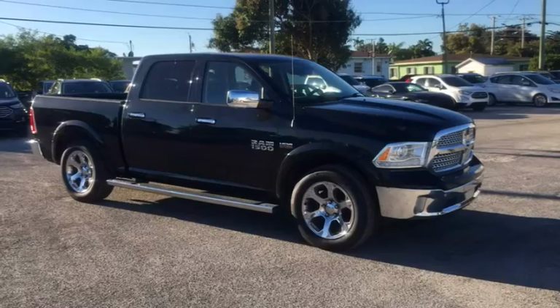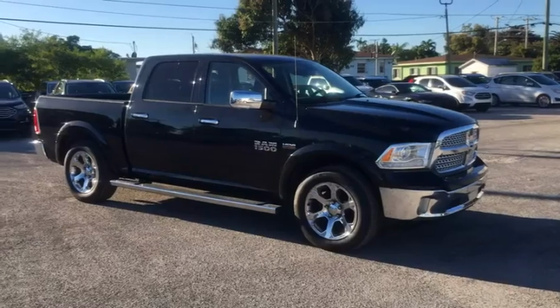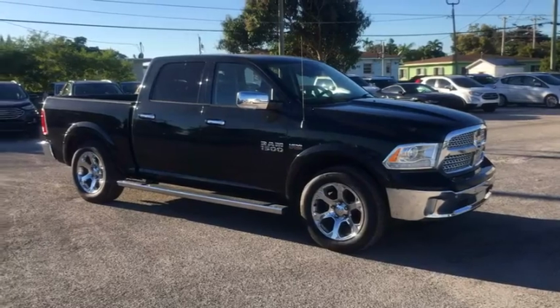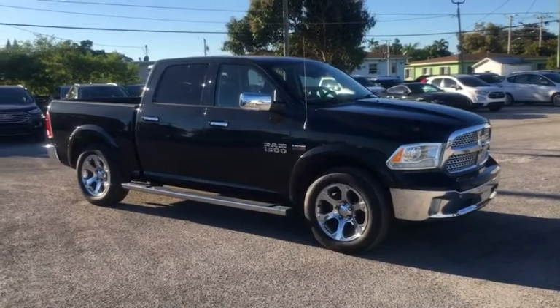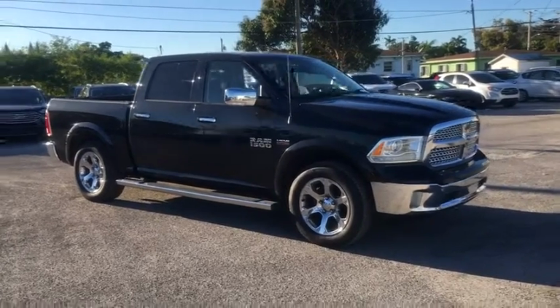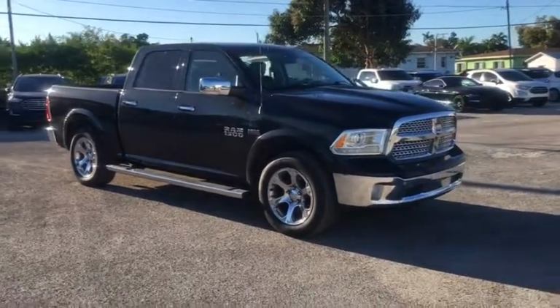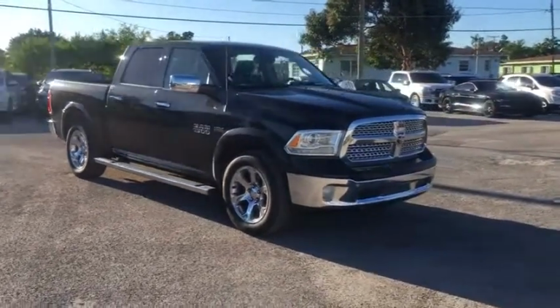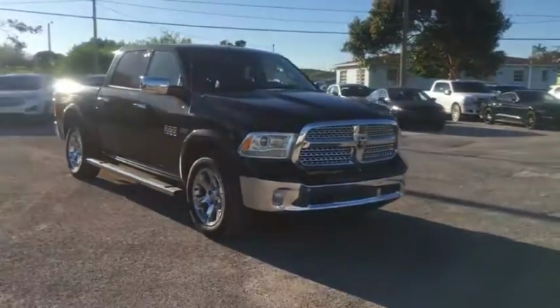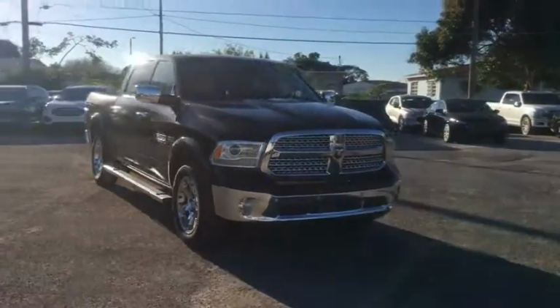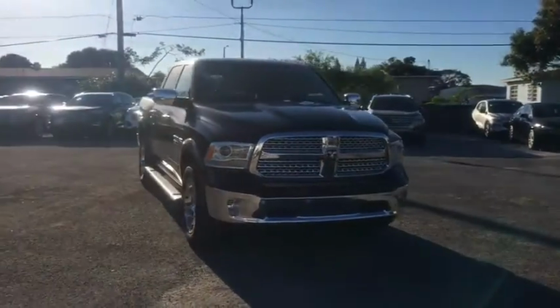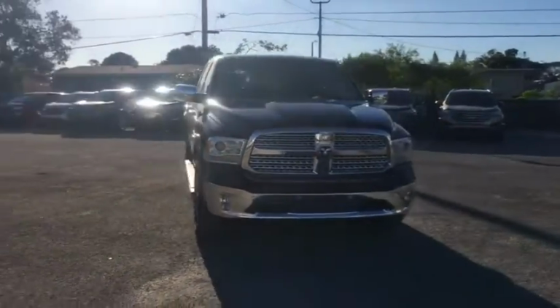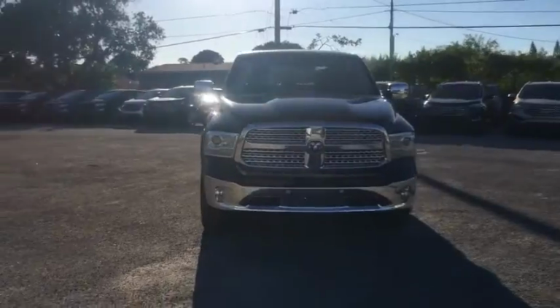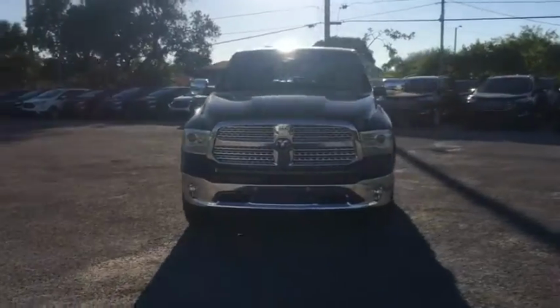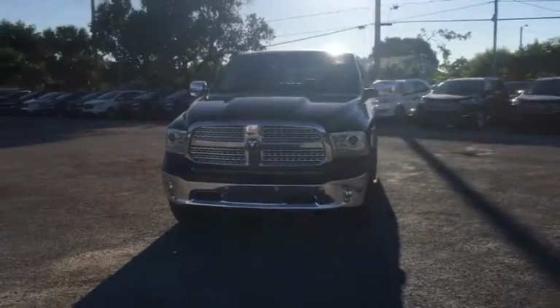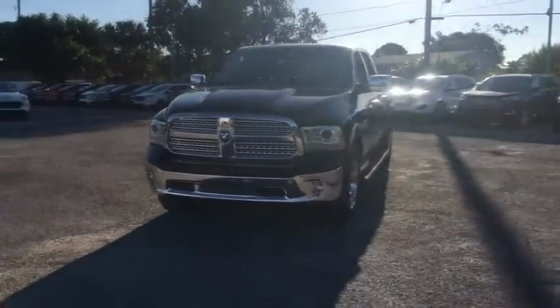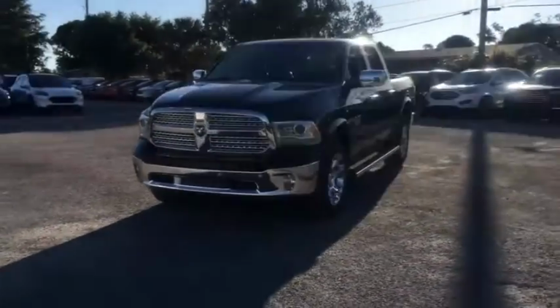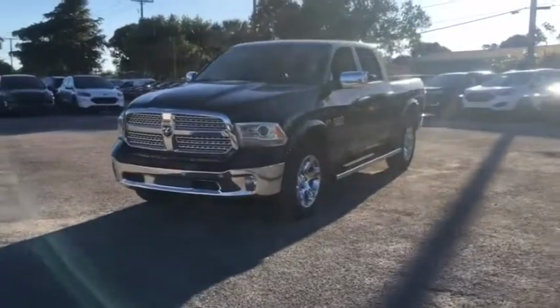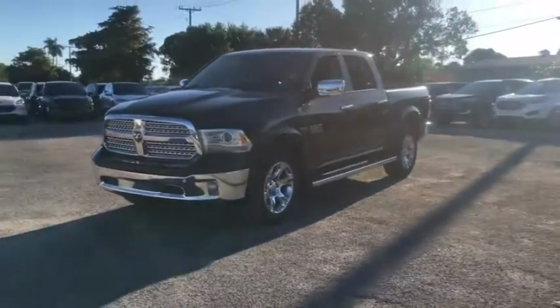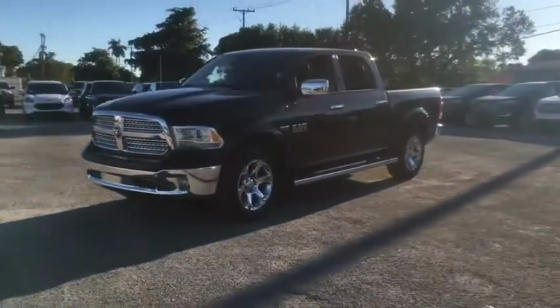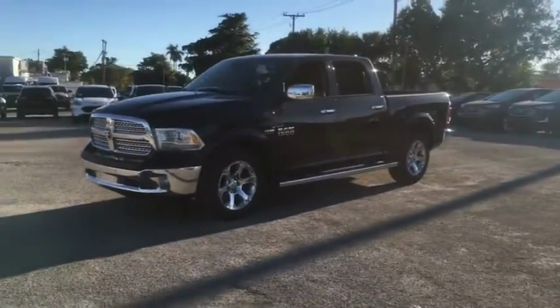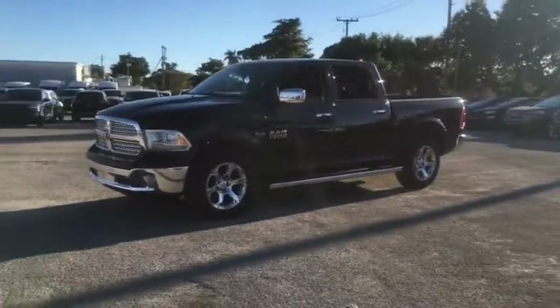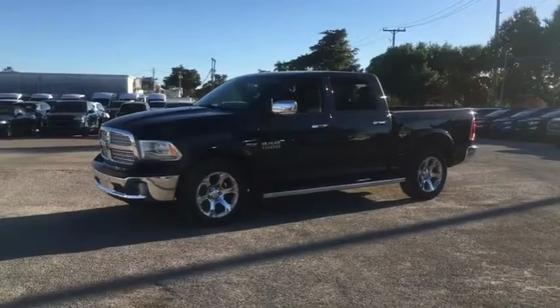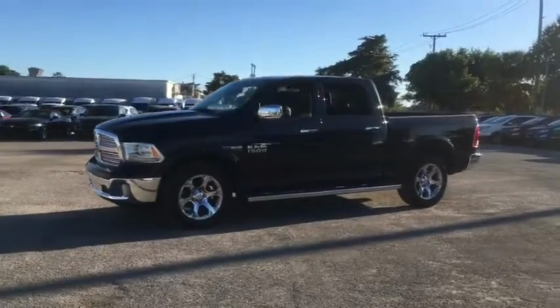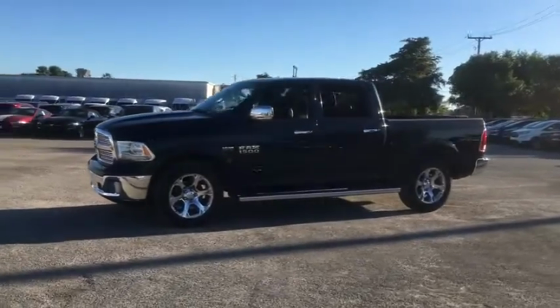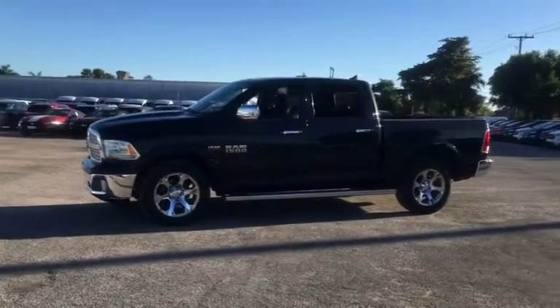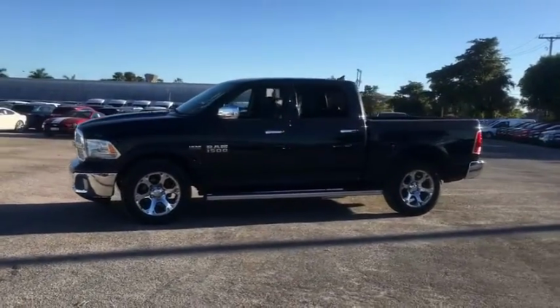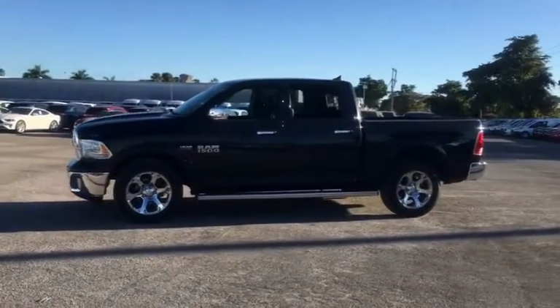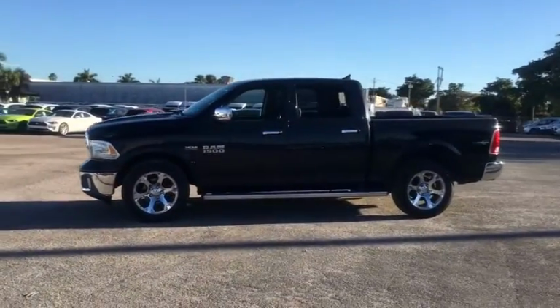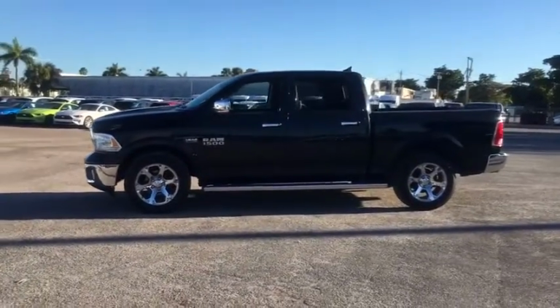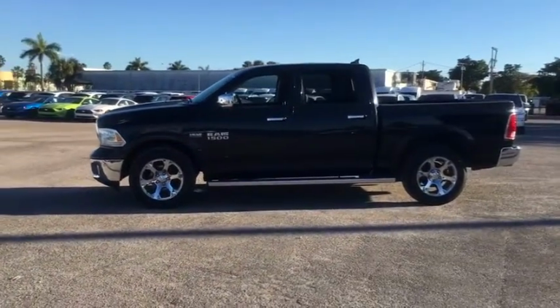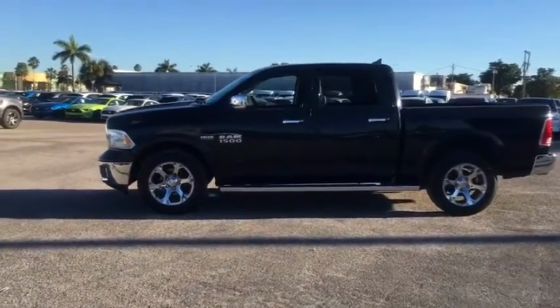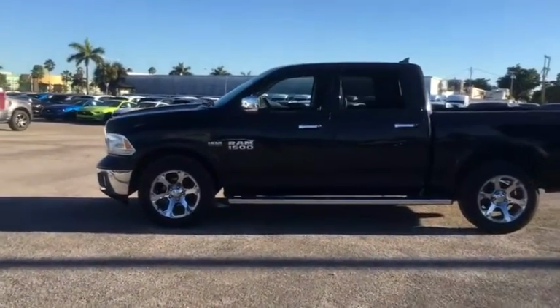We are pleased to show you the 2016 Ram 1500. The Ram 1500 went against the Chevrolet Silverado, Ford F-150, and Toyota Tundra, which are all excellent trucks in their own right. The Ram took home the prize for its well-rounded strengths.